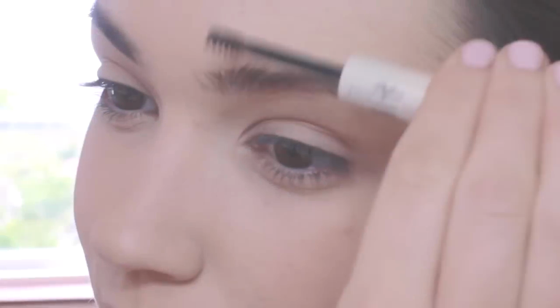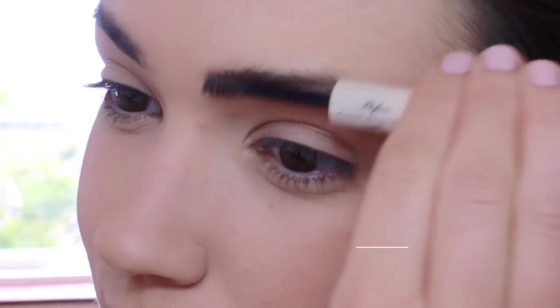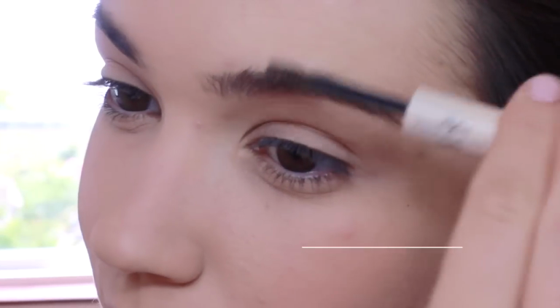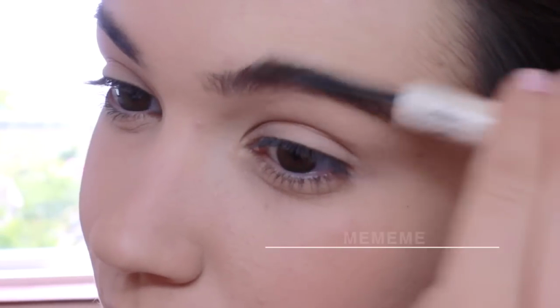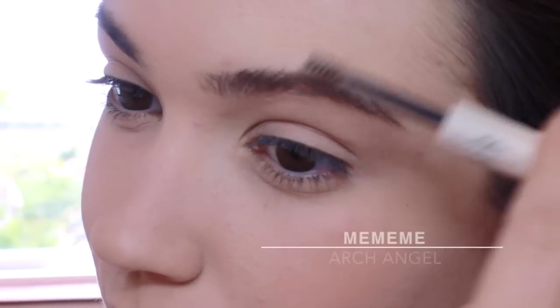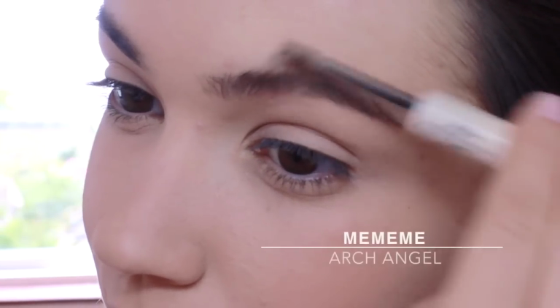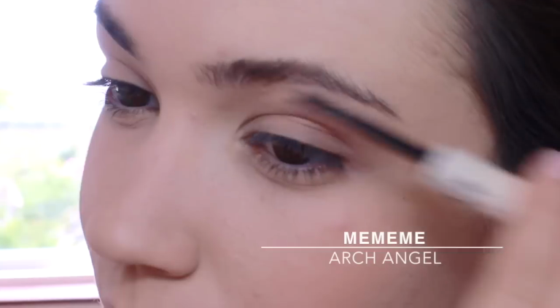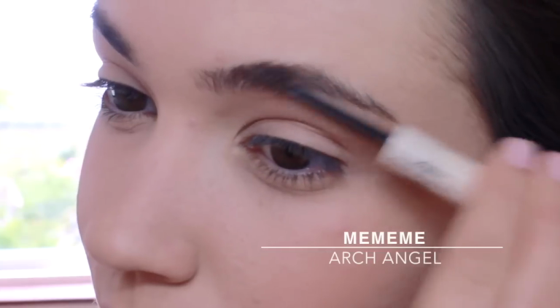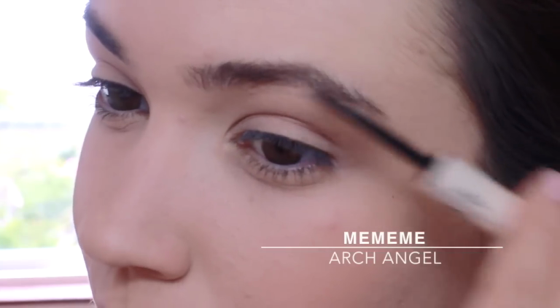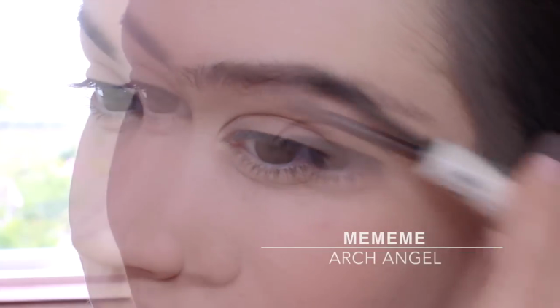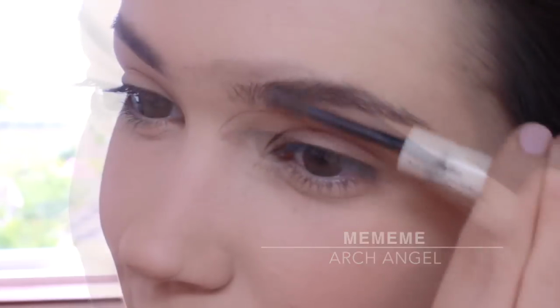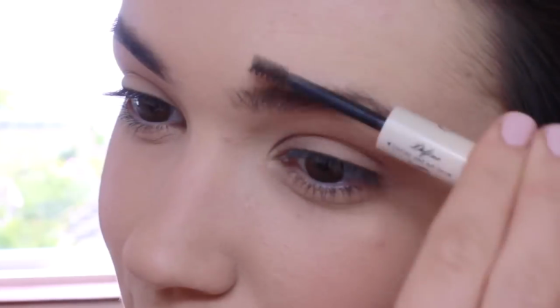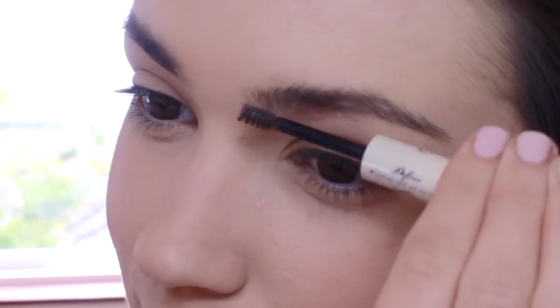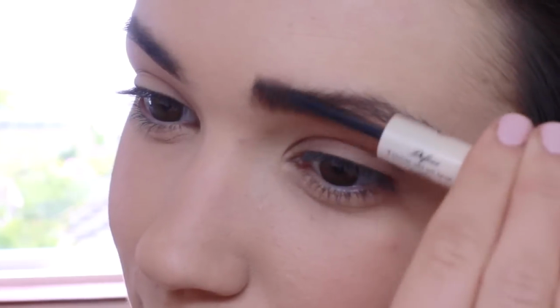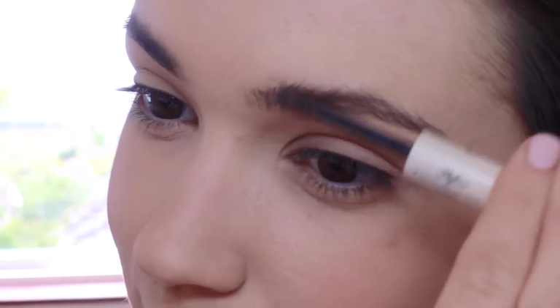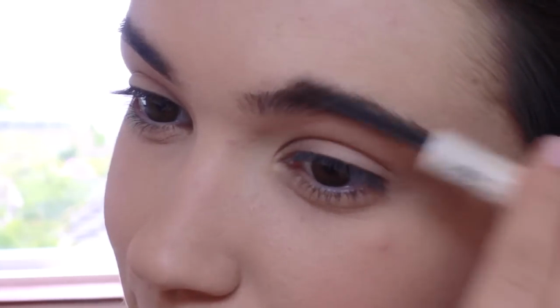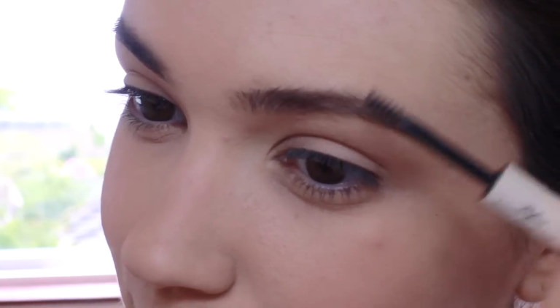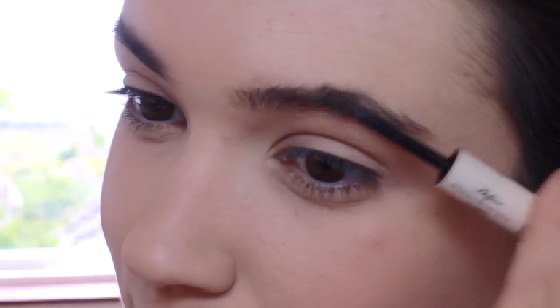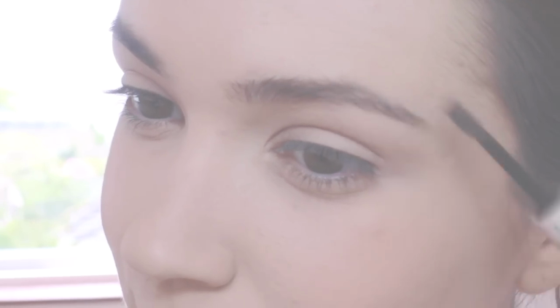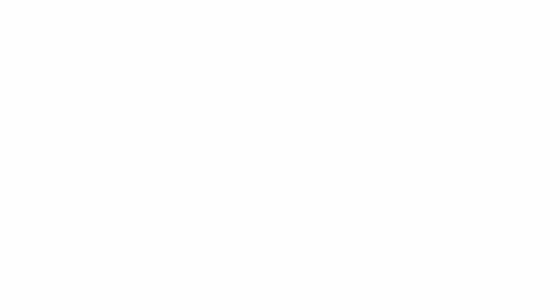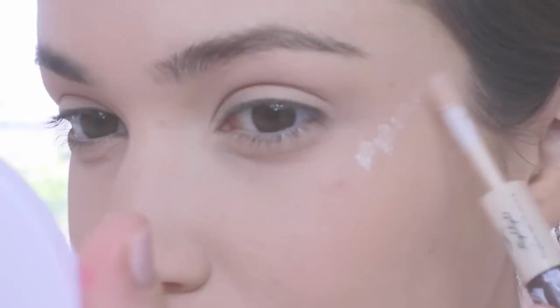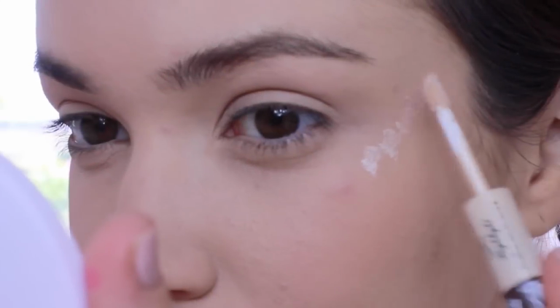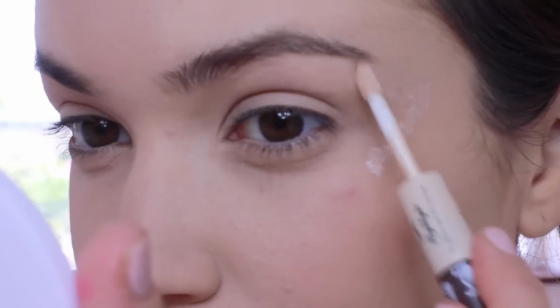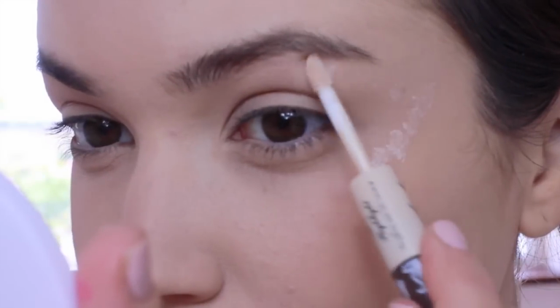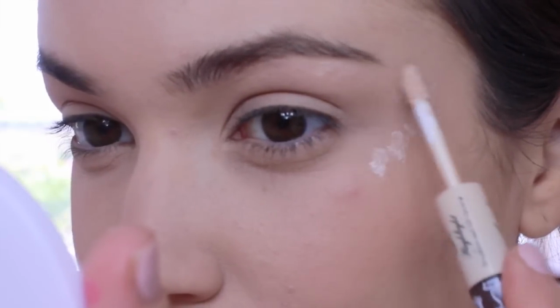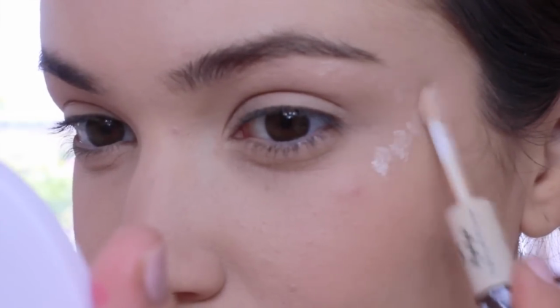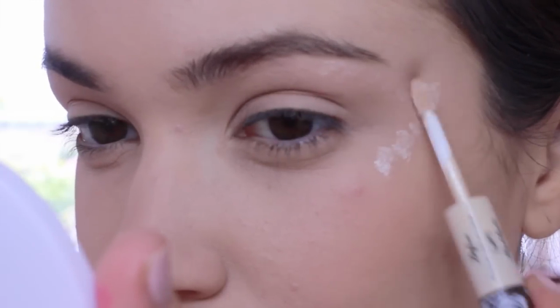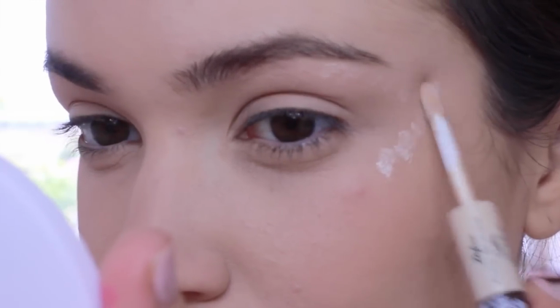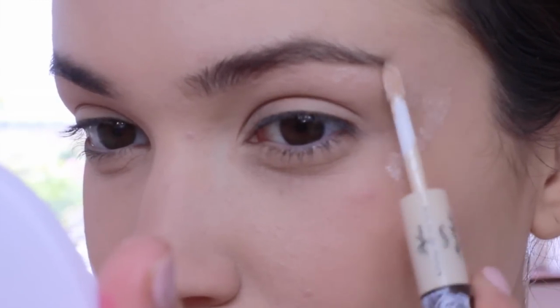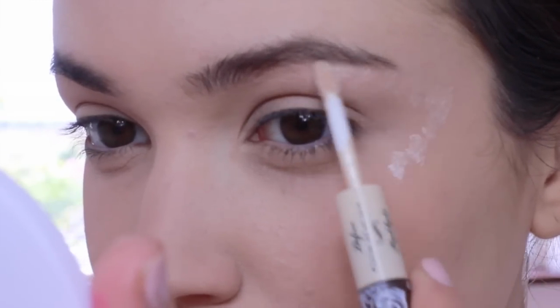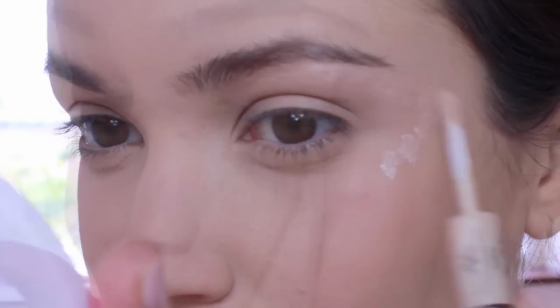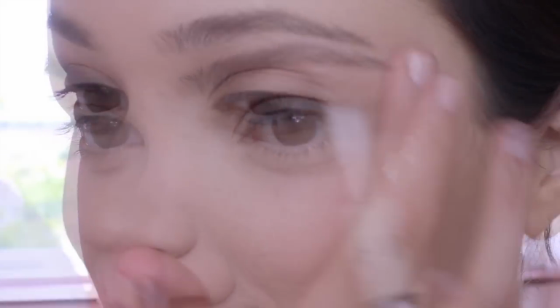I'm keeping the brows quite natural with just a tinted brow gel, instead of using a powder or a shadow this time. And with the other side I'm going to highlight my brows and my upper cheekbone.